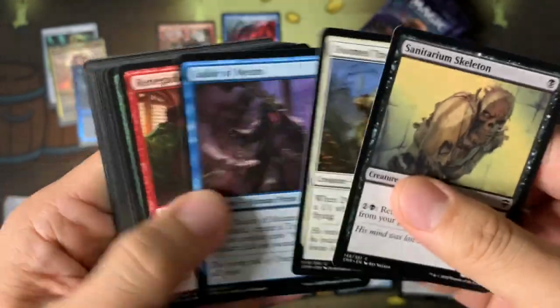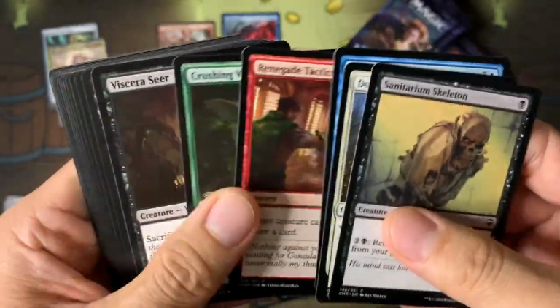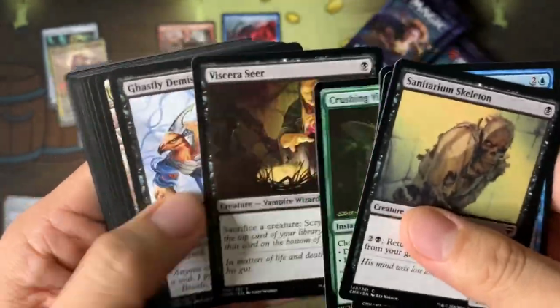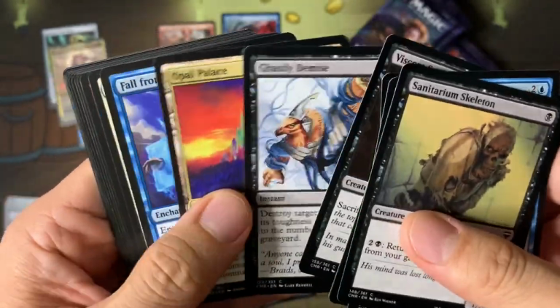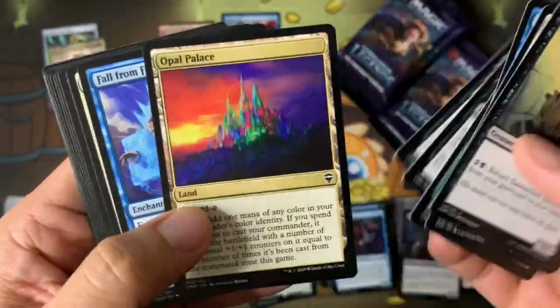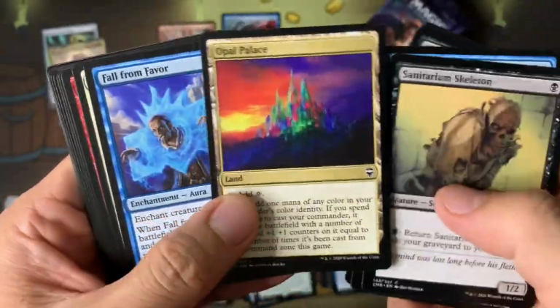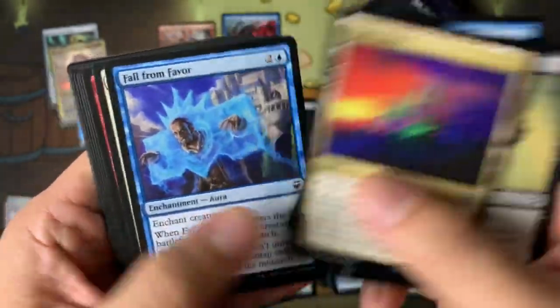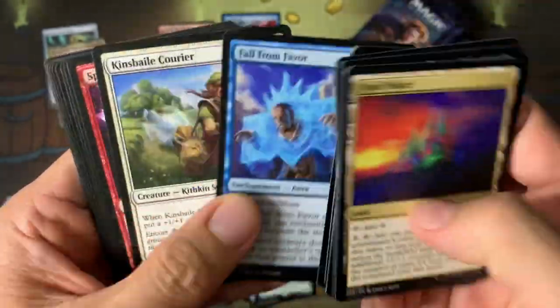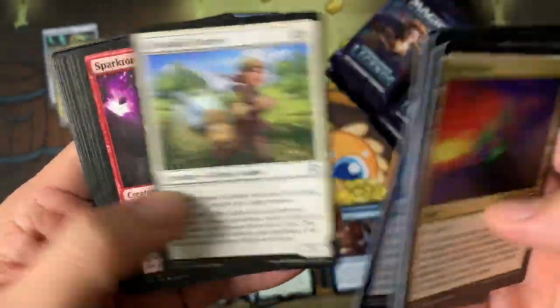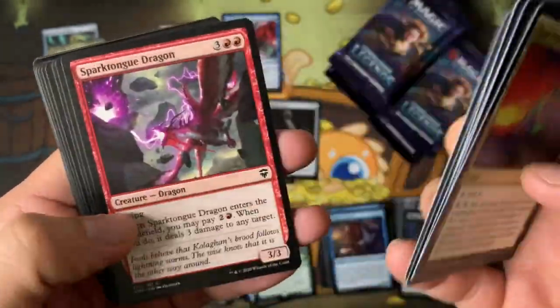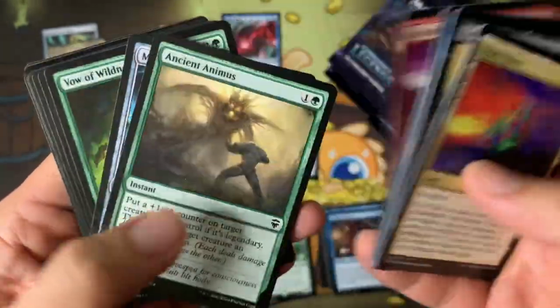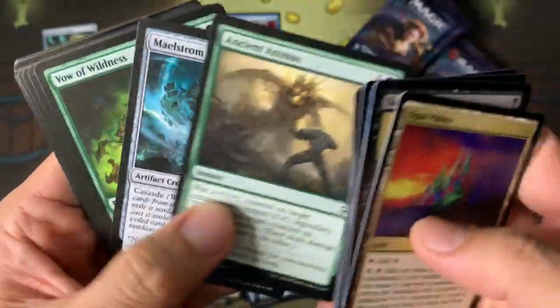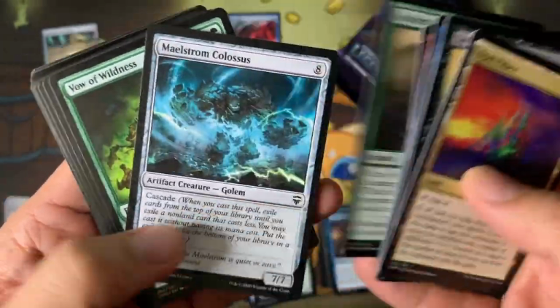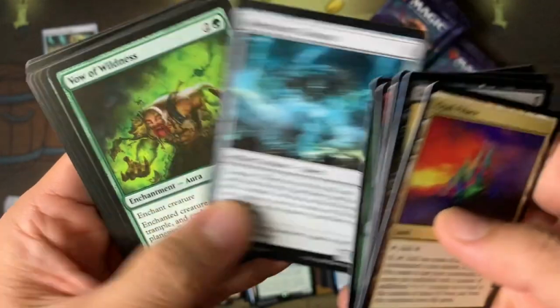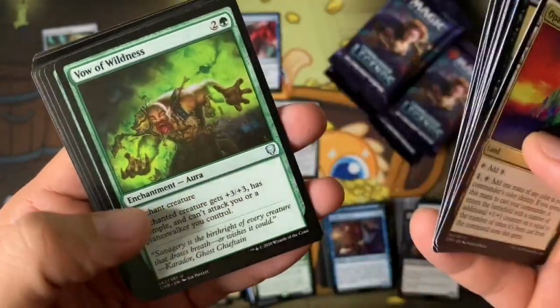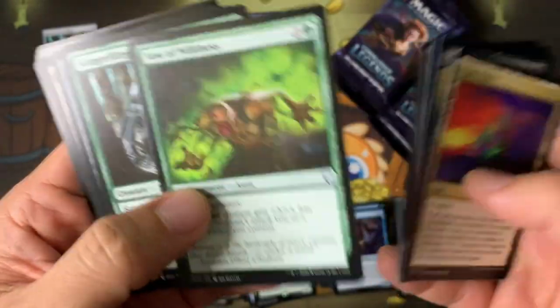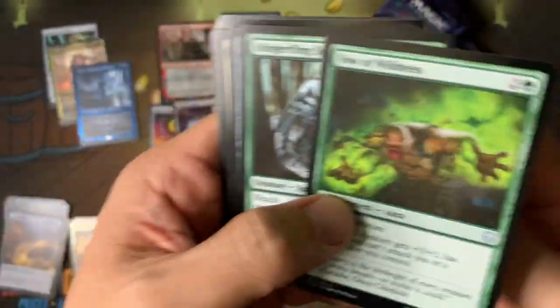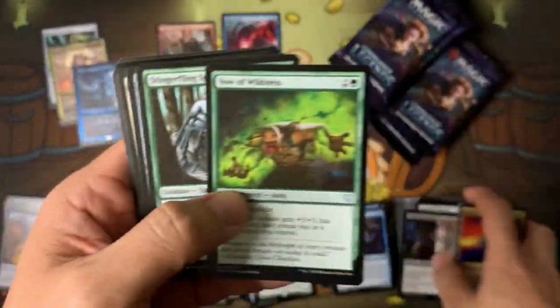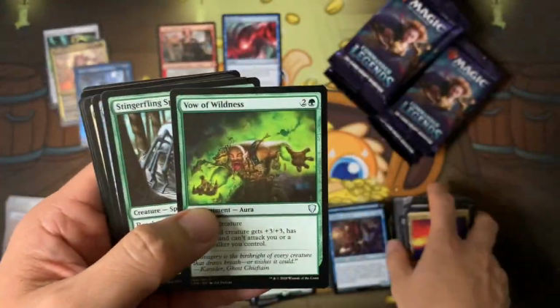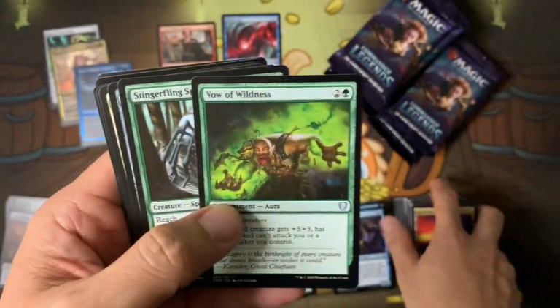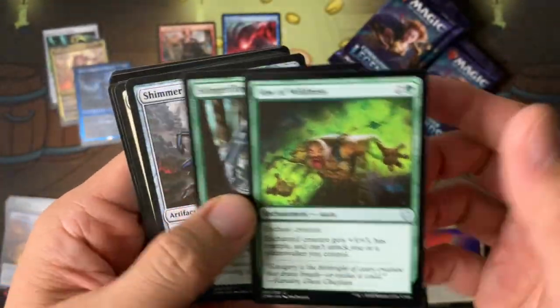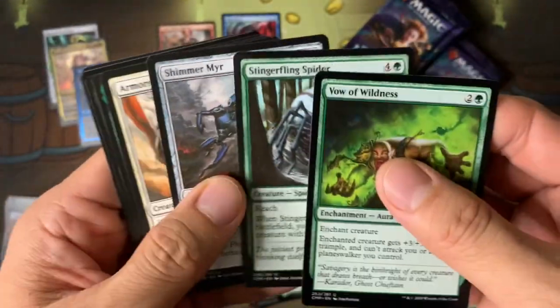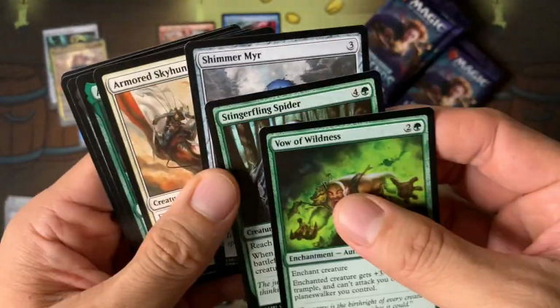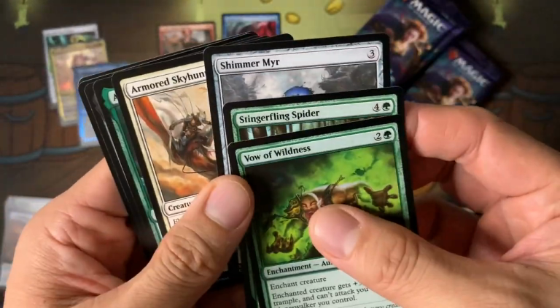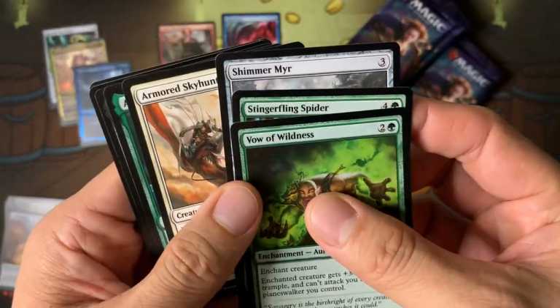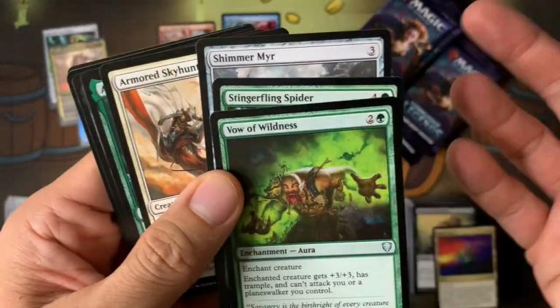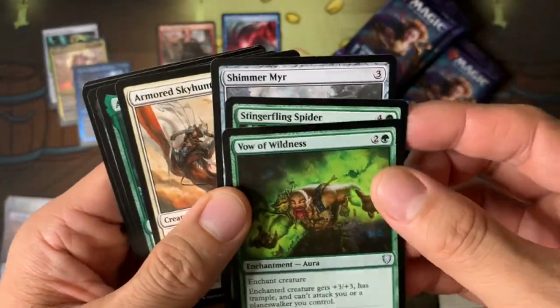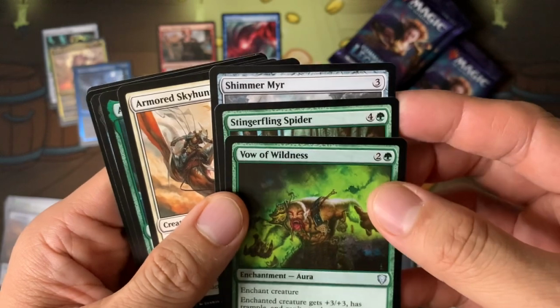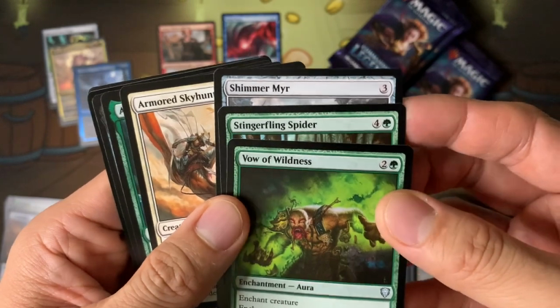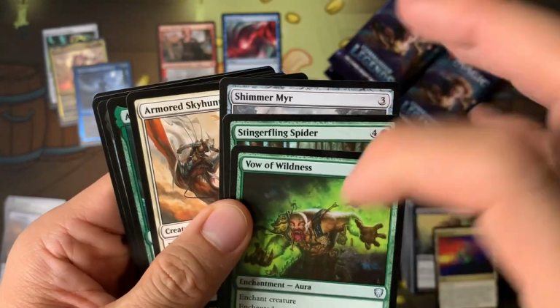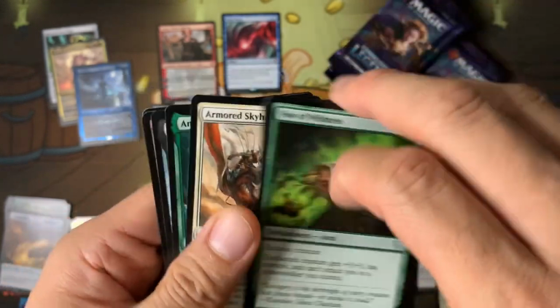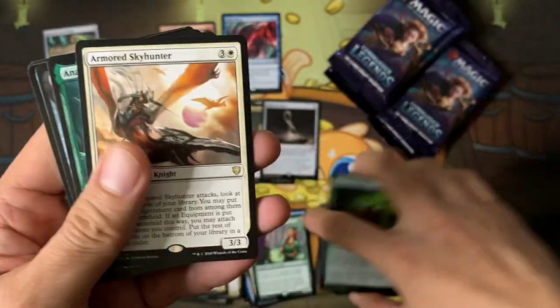Let's go through this a little faster. Opal Palace — all these cool commander cards, it's so cool to see them opened. Still looking for Three Visits though. Haven't seen Three Visits yet, which was like a $200 card and is now probably a dollar or two.